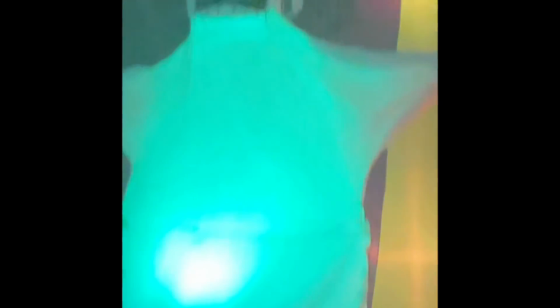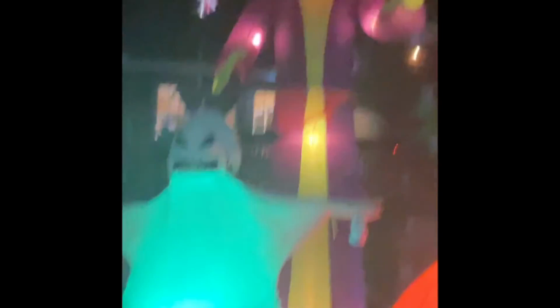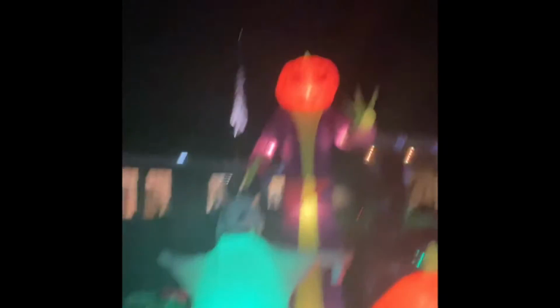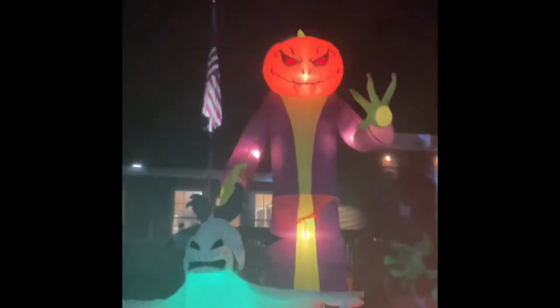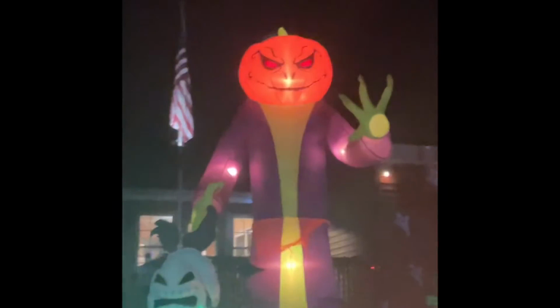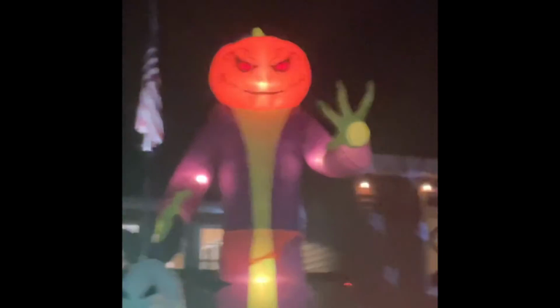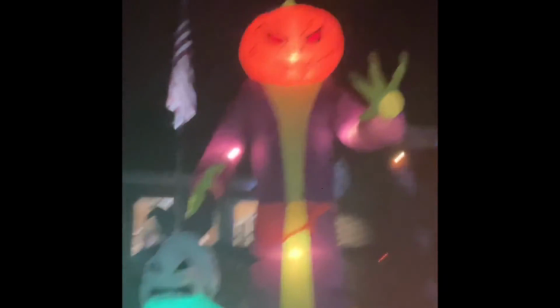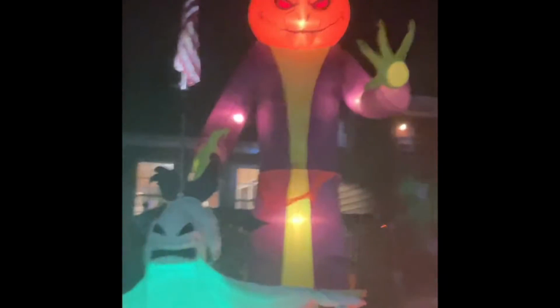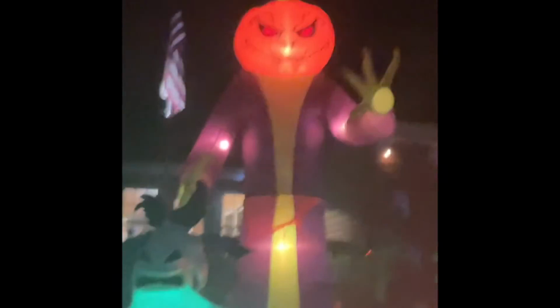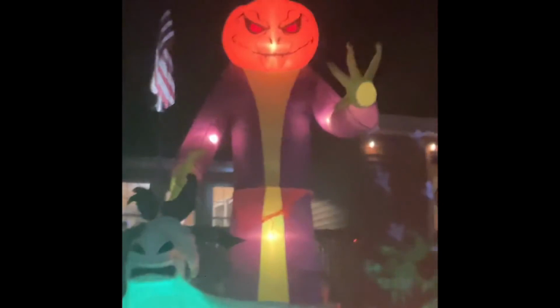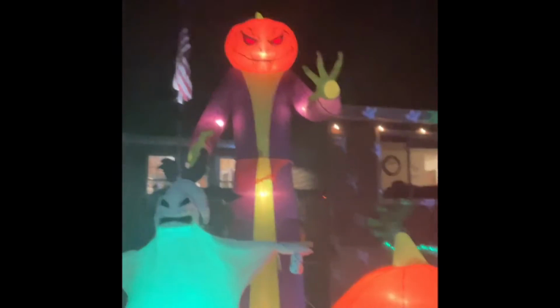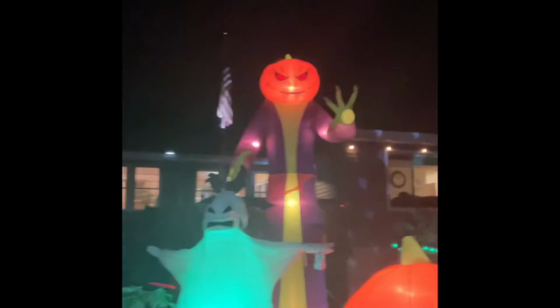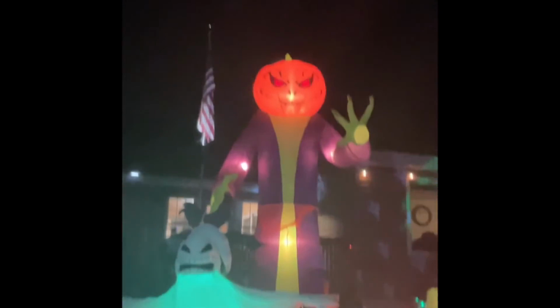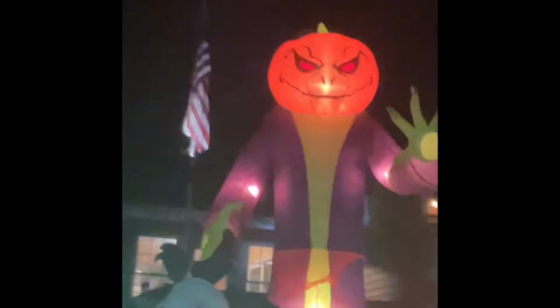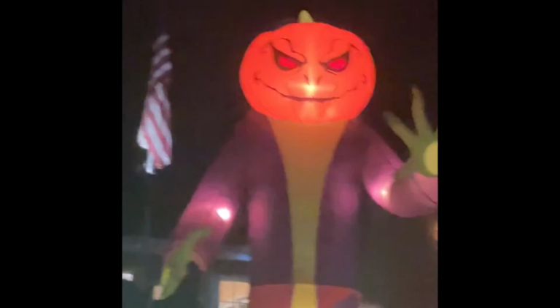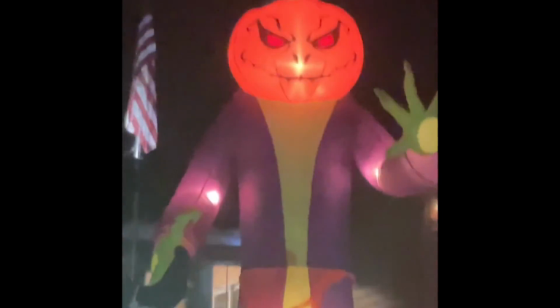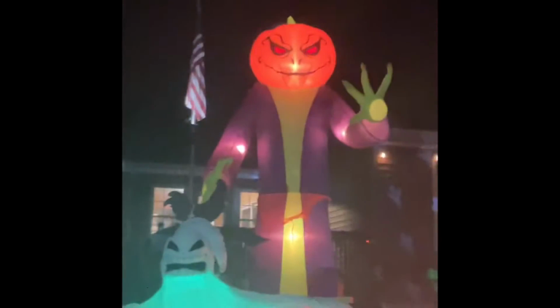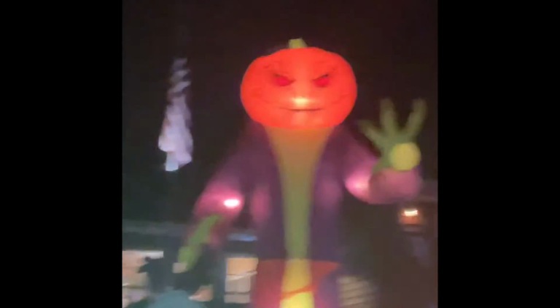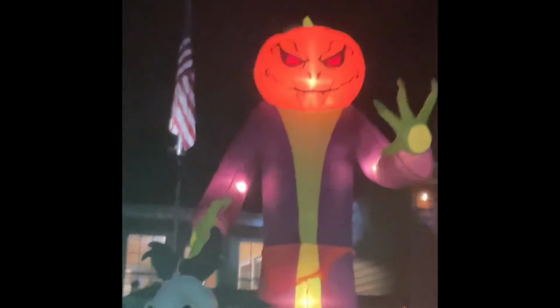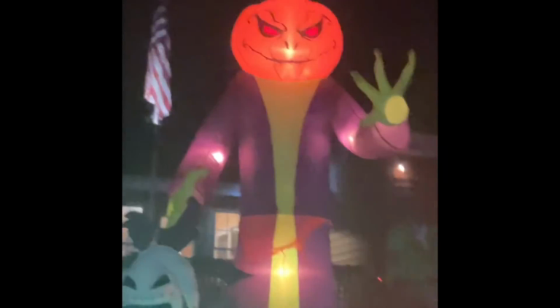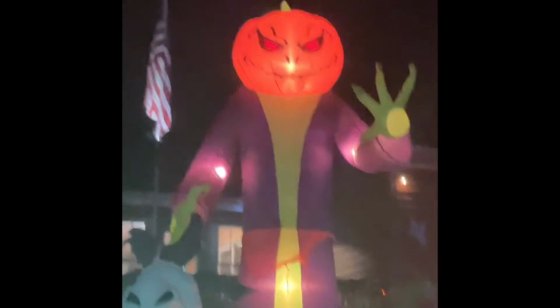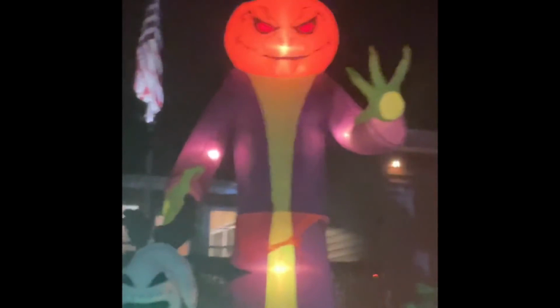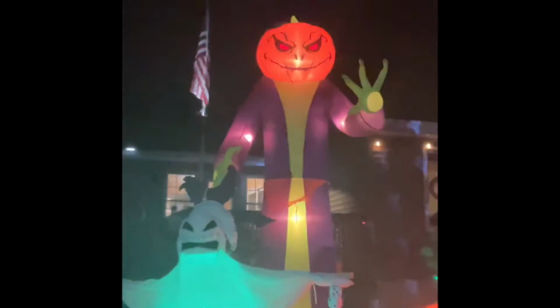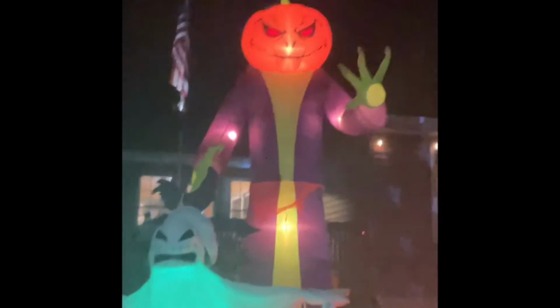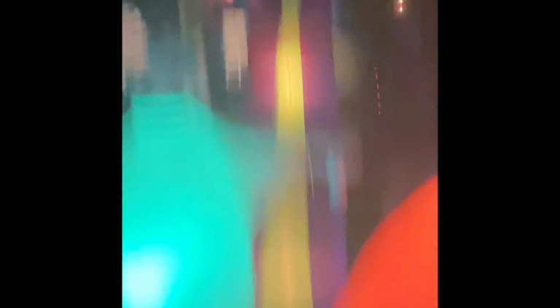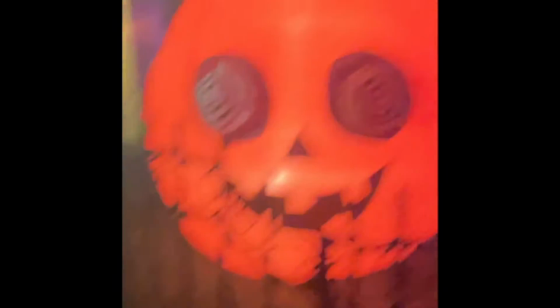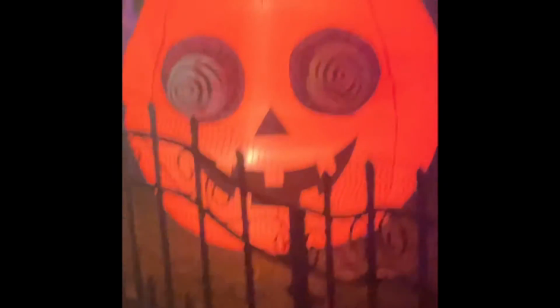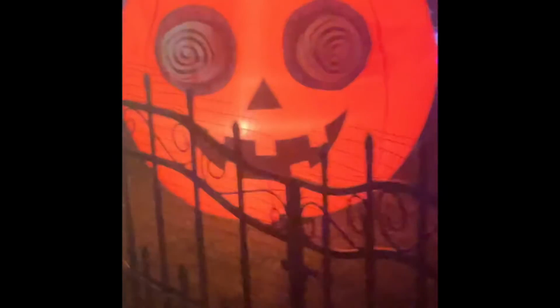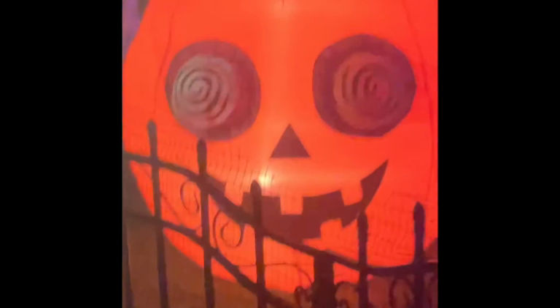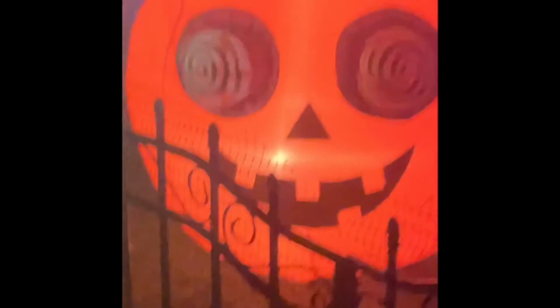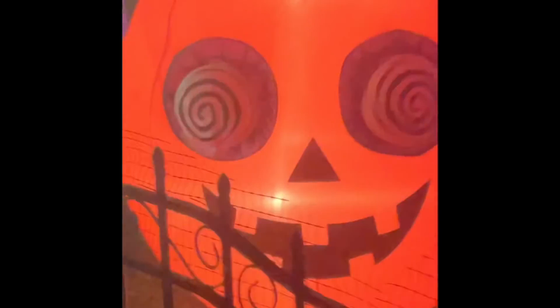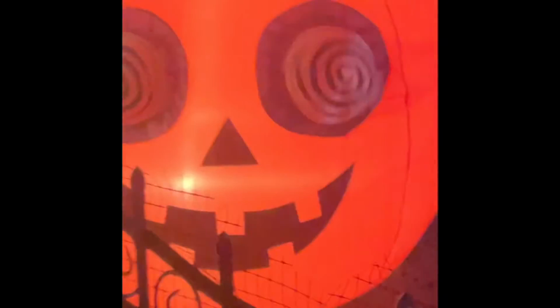Now we have this guy, which we got last year — I don't think you guys have ever seen him. He is 12 foot as well. He's like a pumpkin reaper type thing. Then if we go down here, we have this swirly-eyed dude.